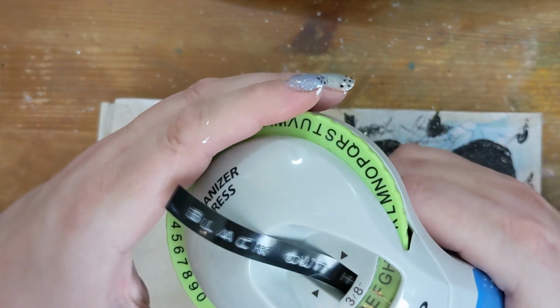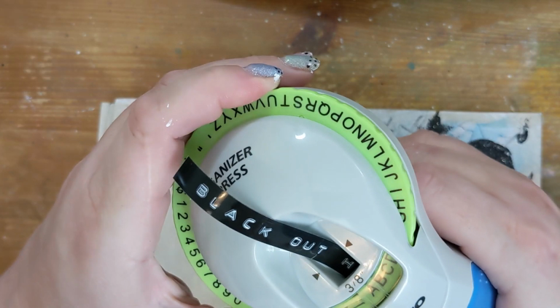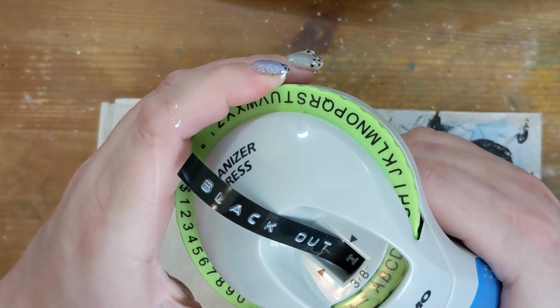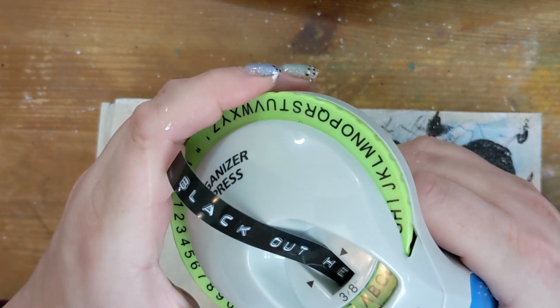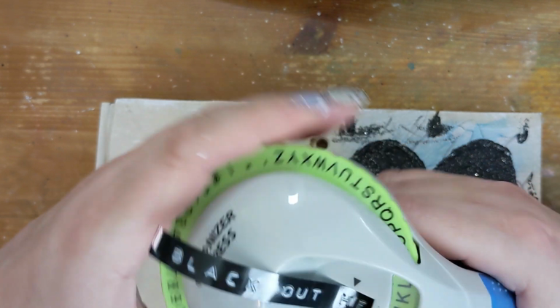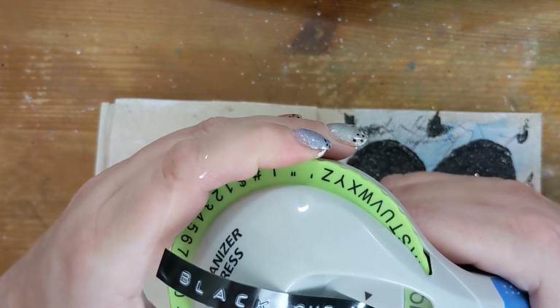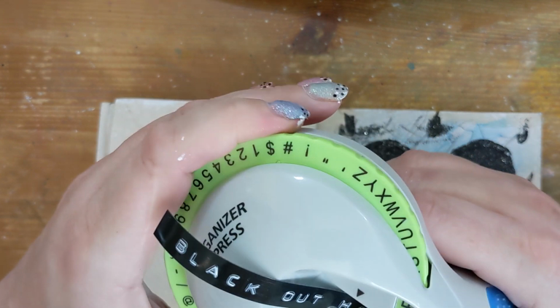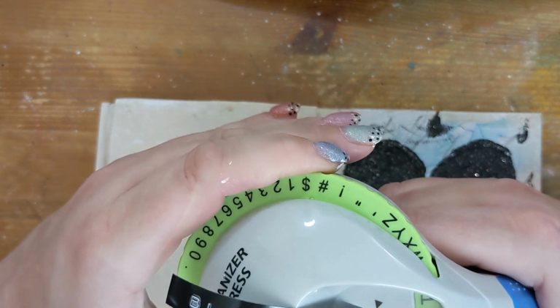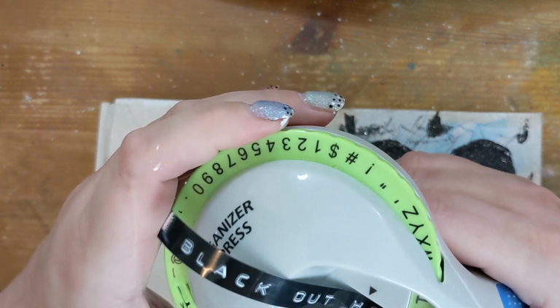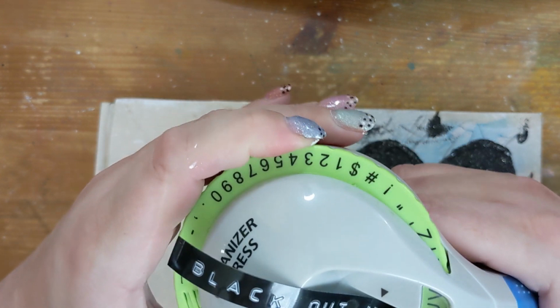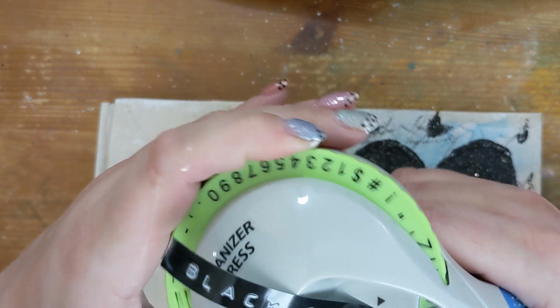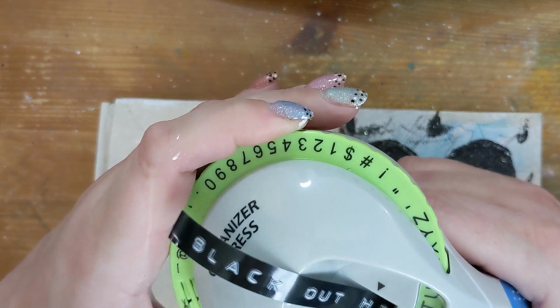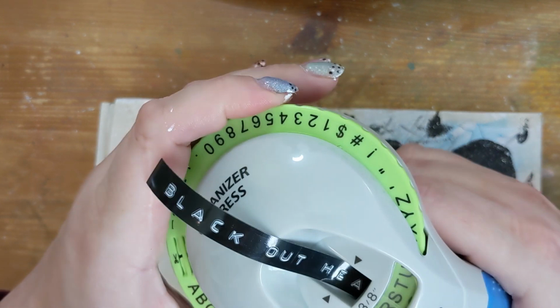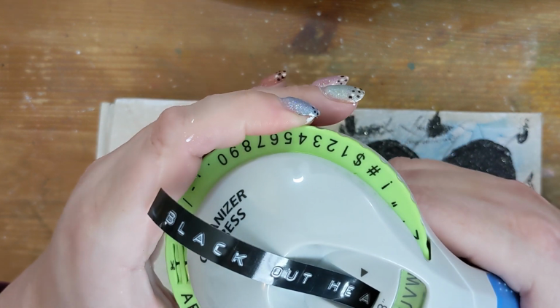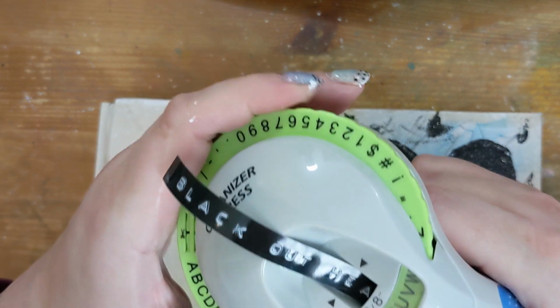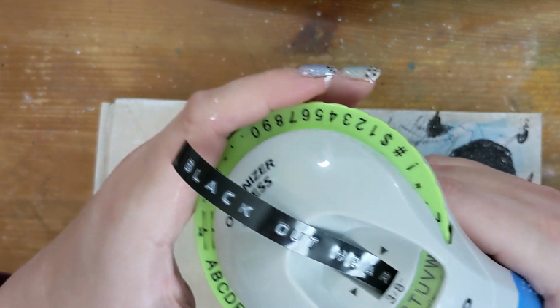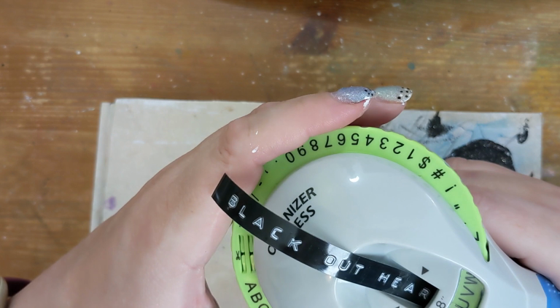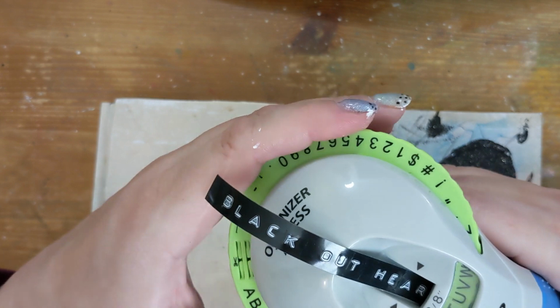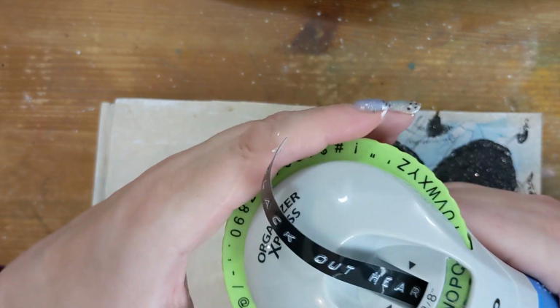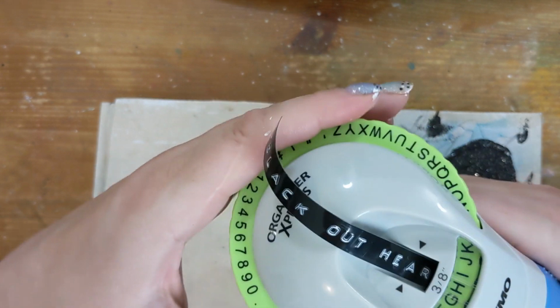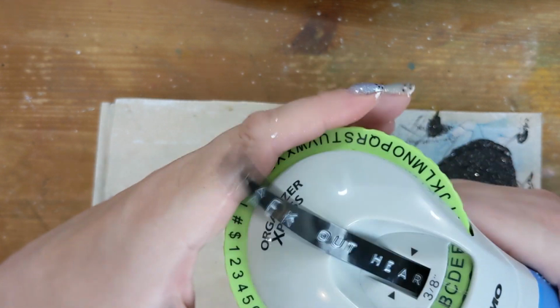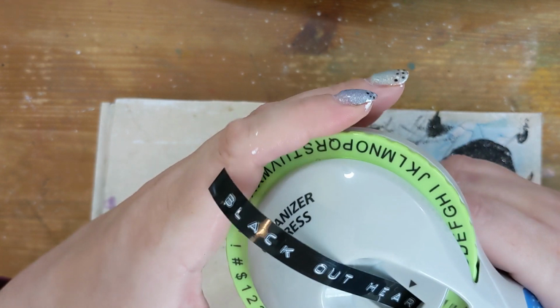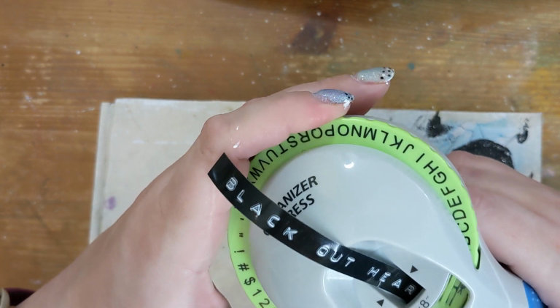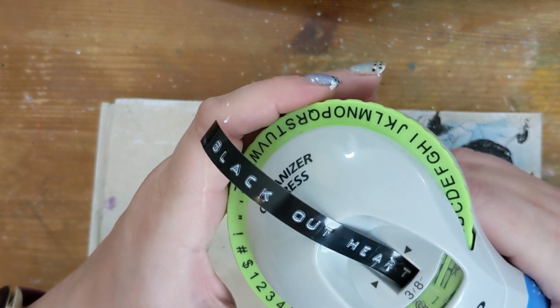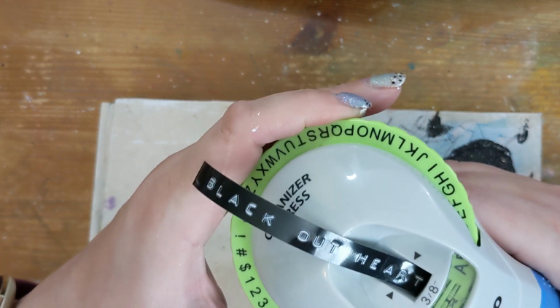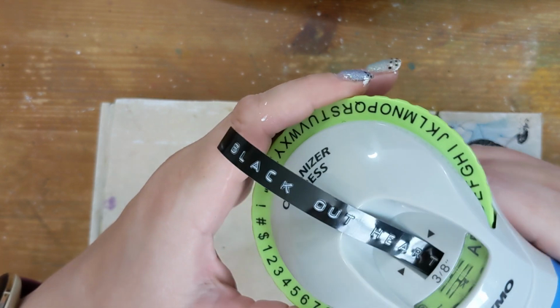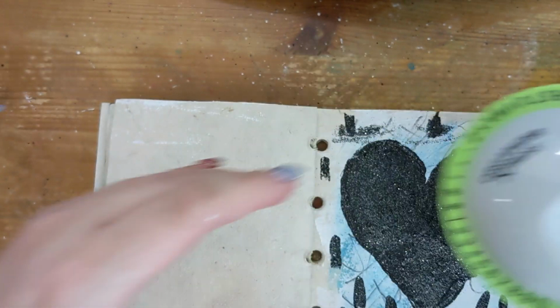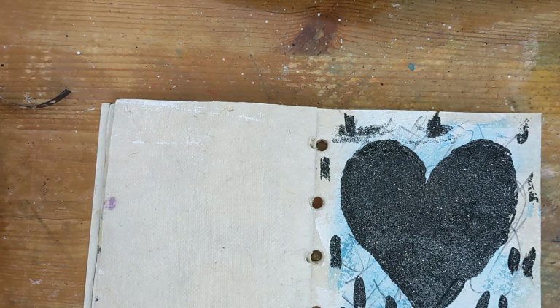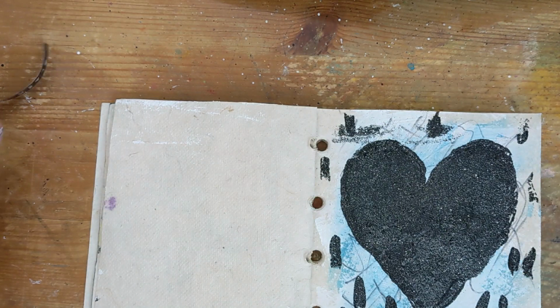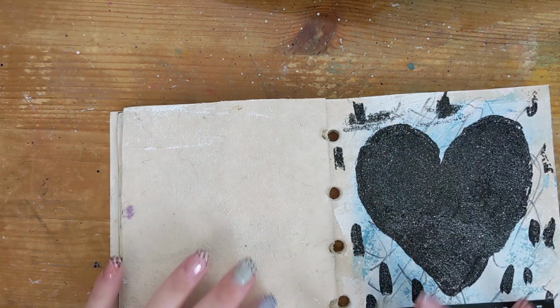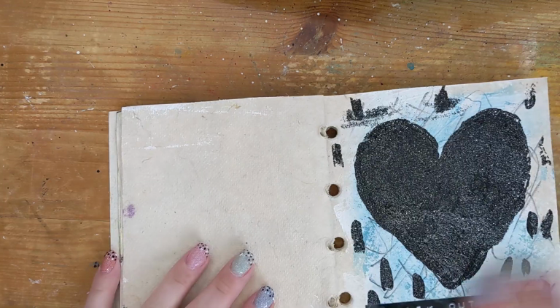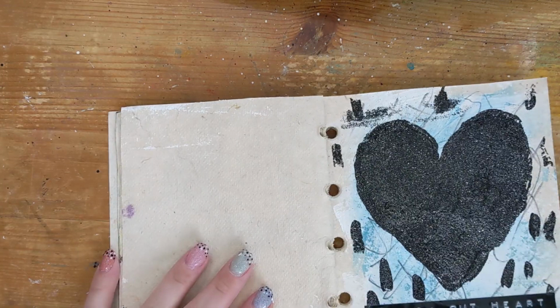Then I will create a sentiment with my Dymo just to finish this page off, and it's going to be "blackout heart." And sometimes I just — sometimes it be like that.